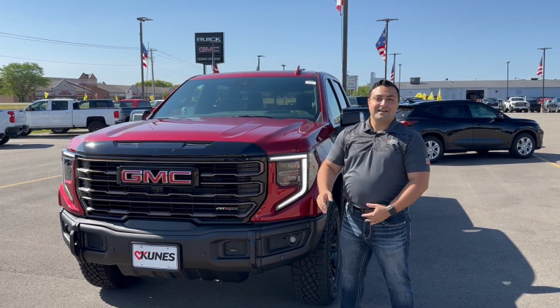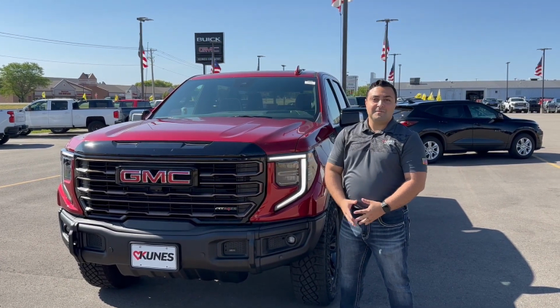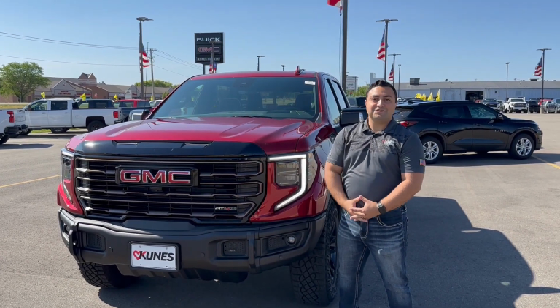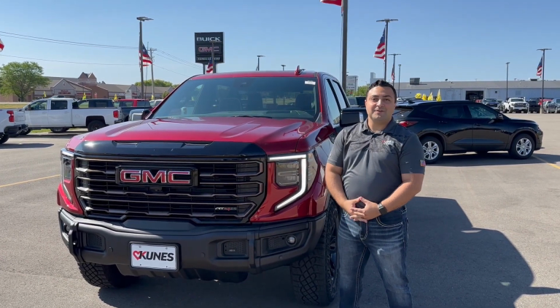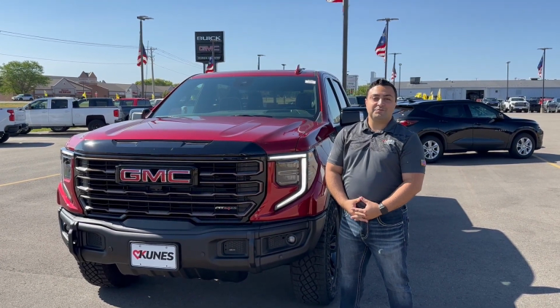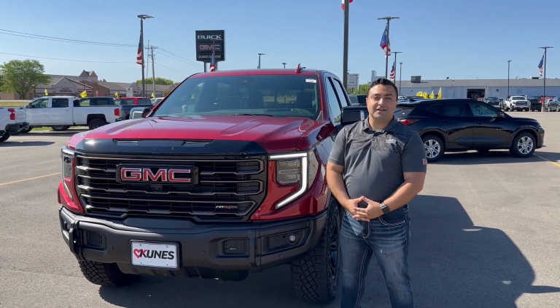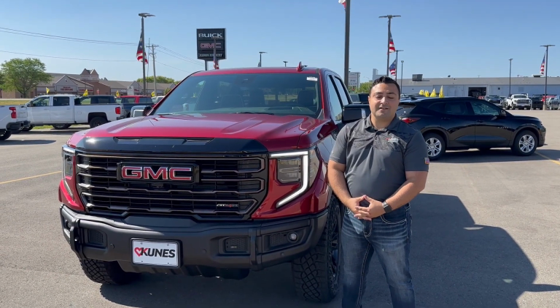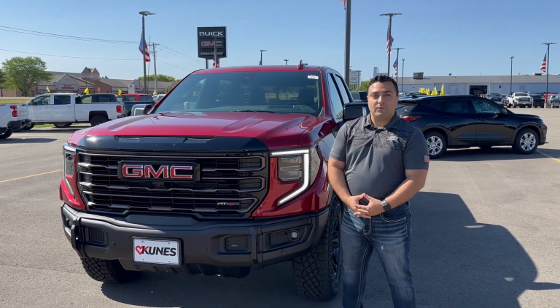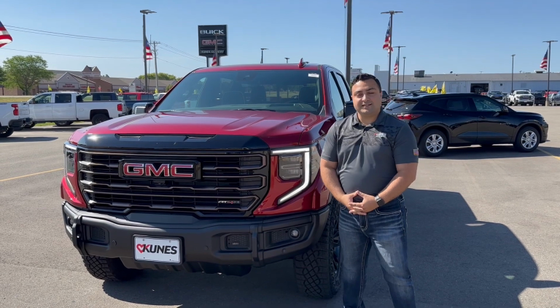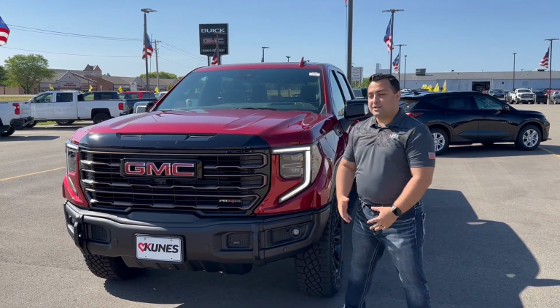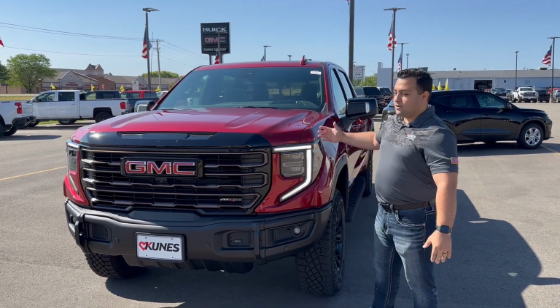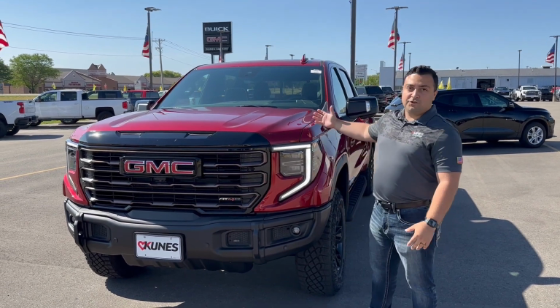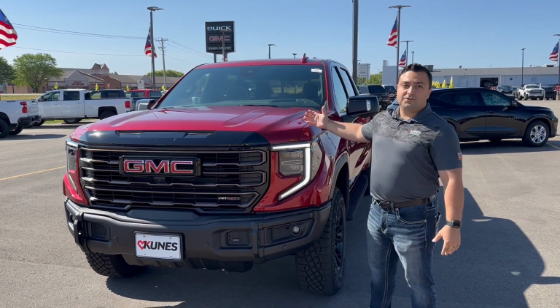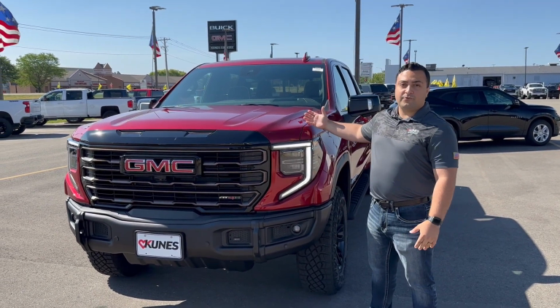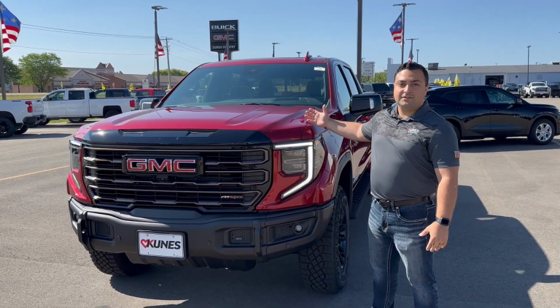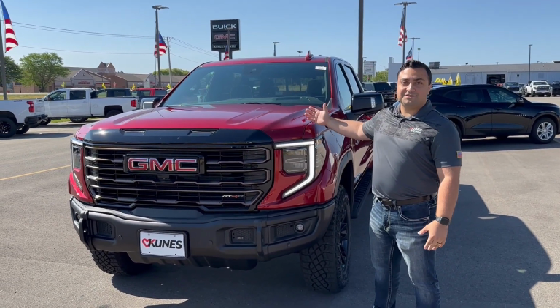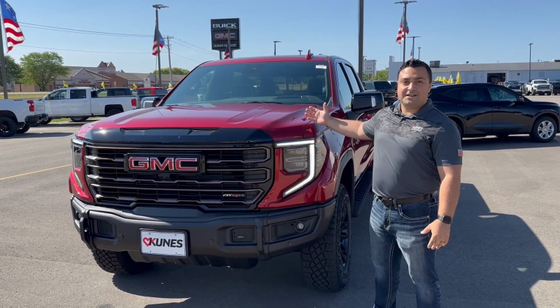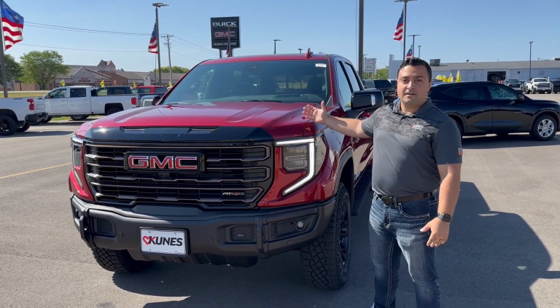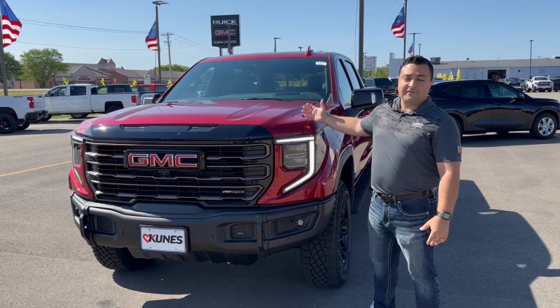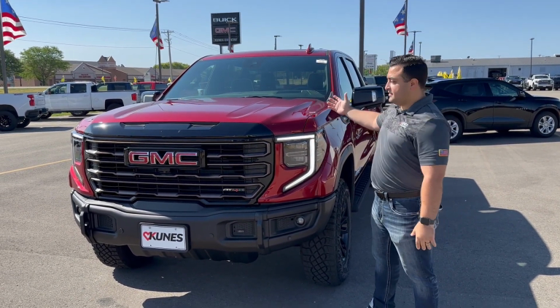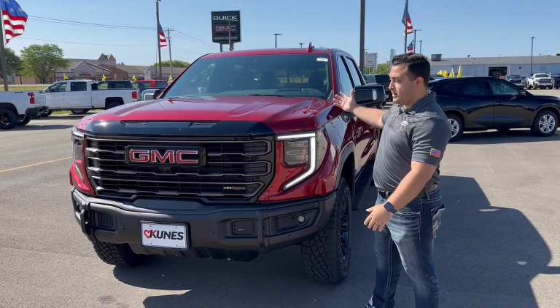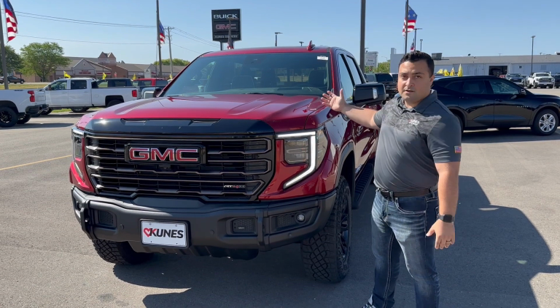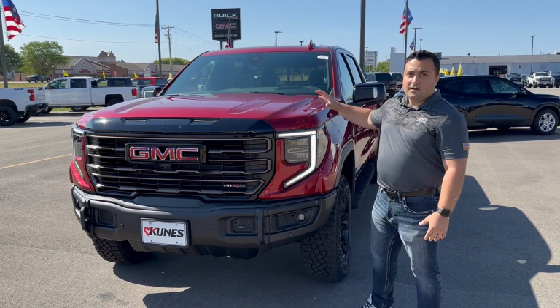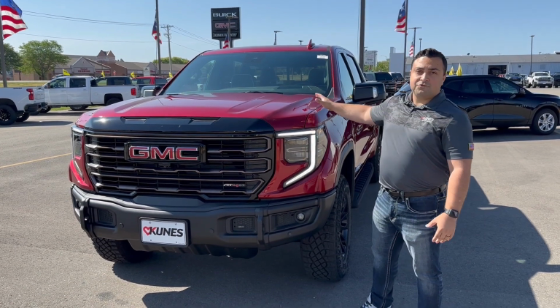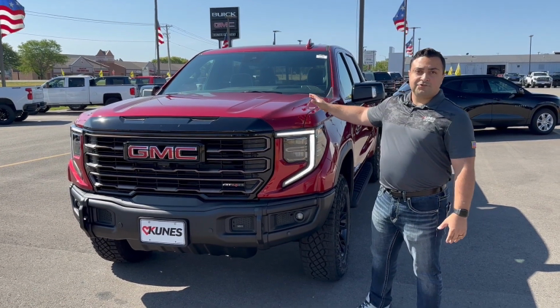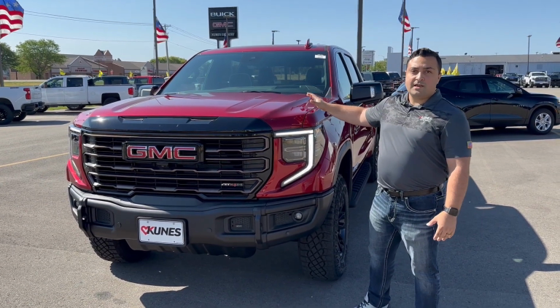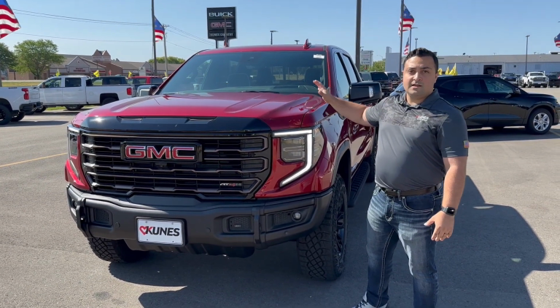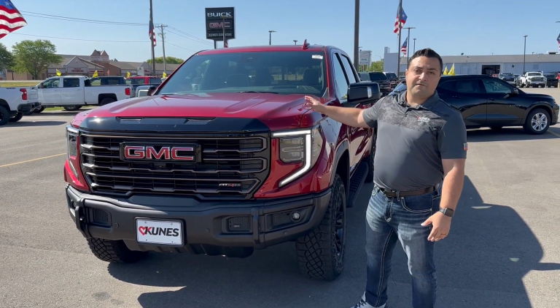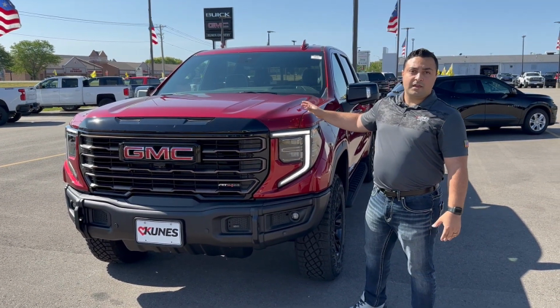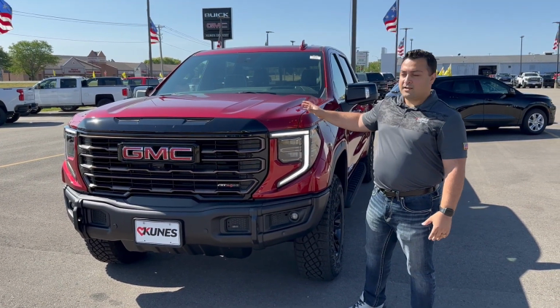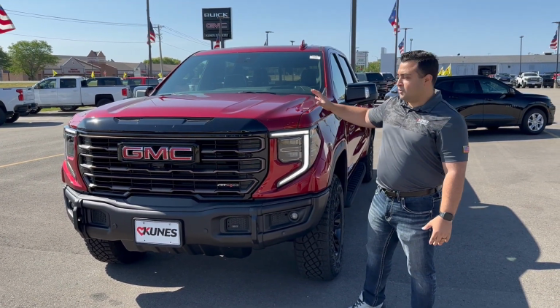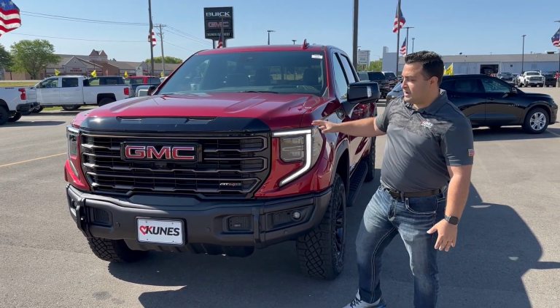Hi, my name is Jamil with Kunes Buick GMC. Wanted to take the time to go over a 2023 GMC Sierra Half Ton AT4X. This truck is truly an off-road king. It's super special.